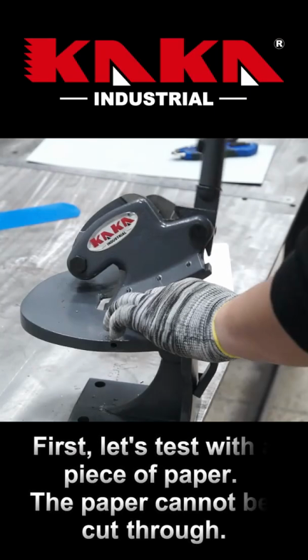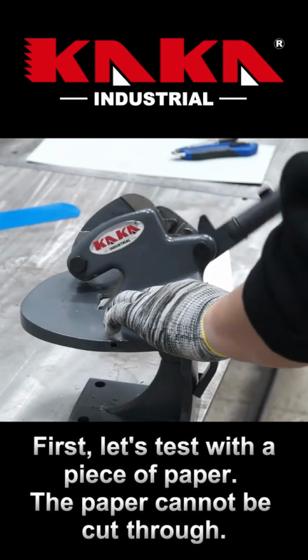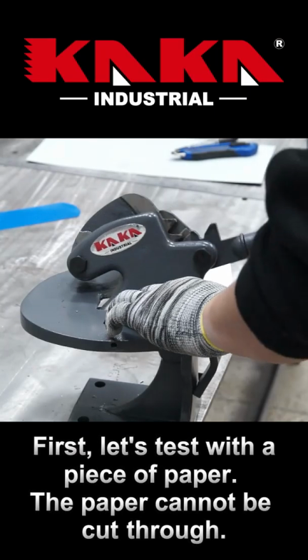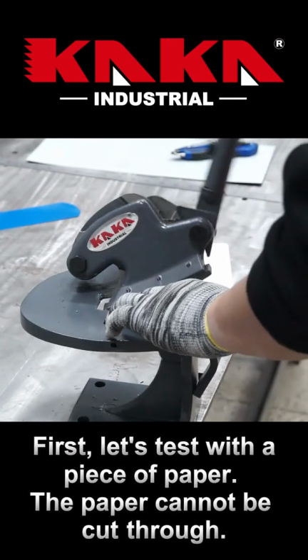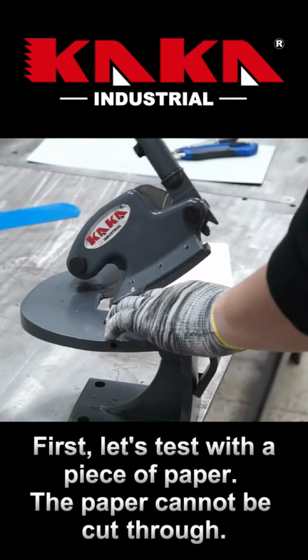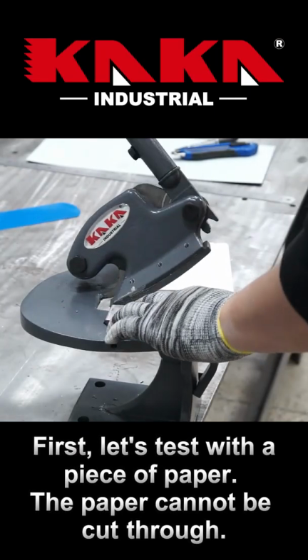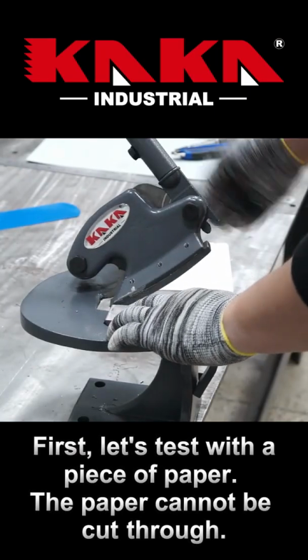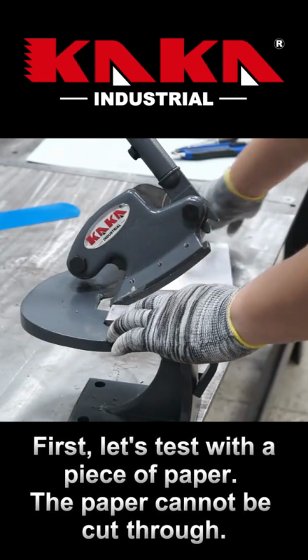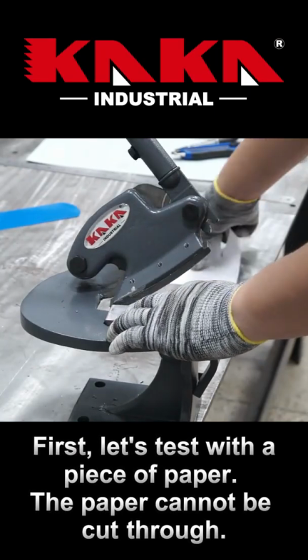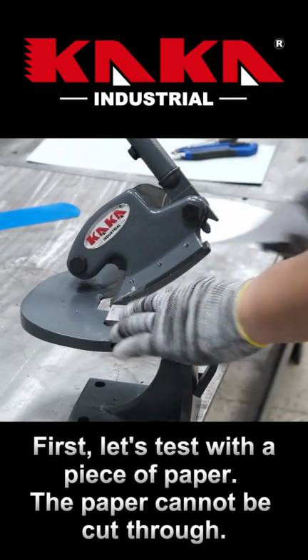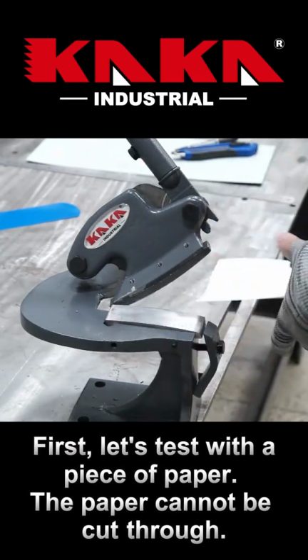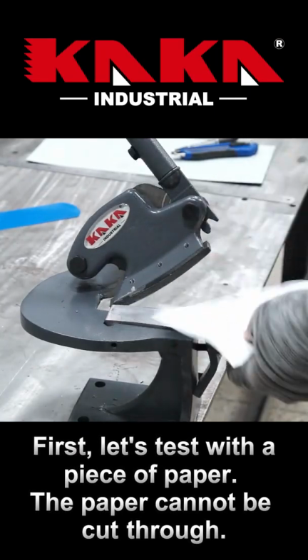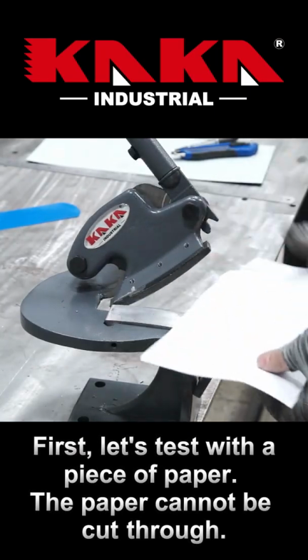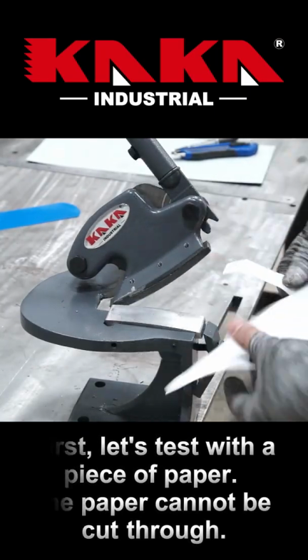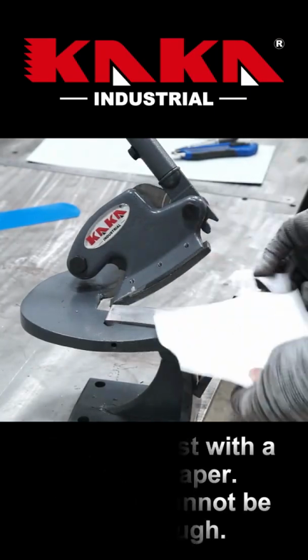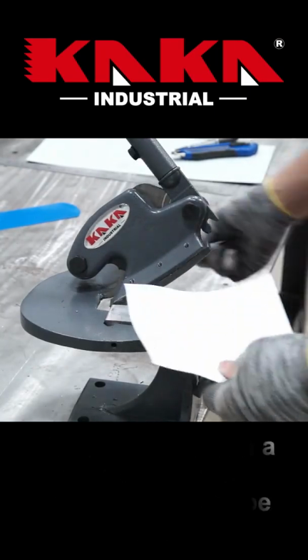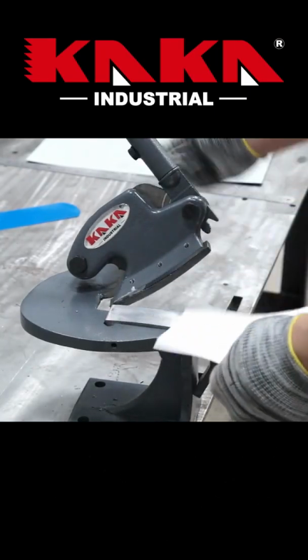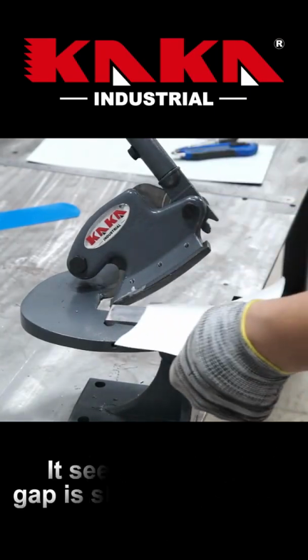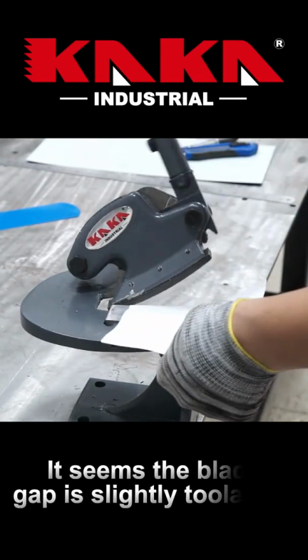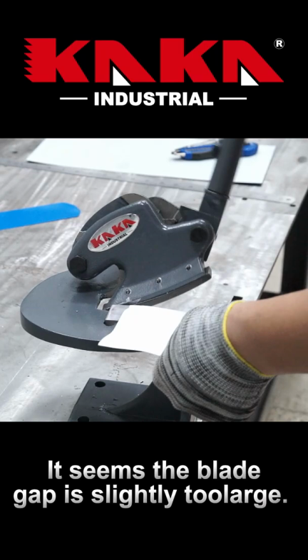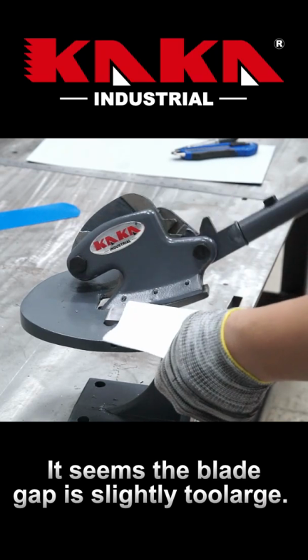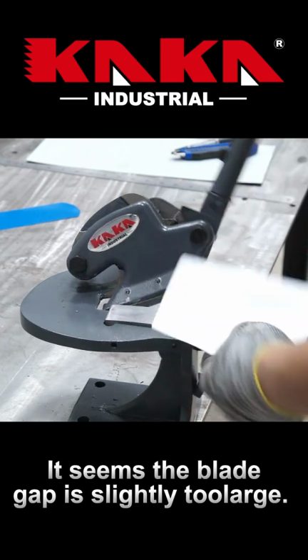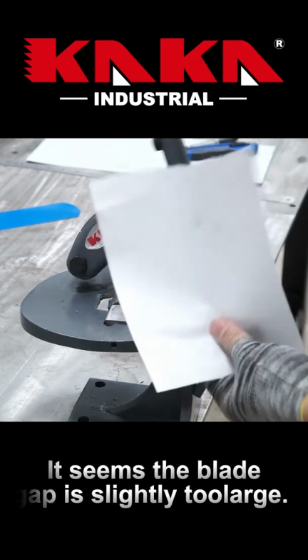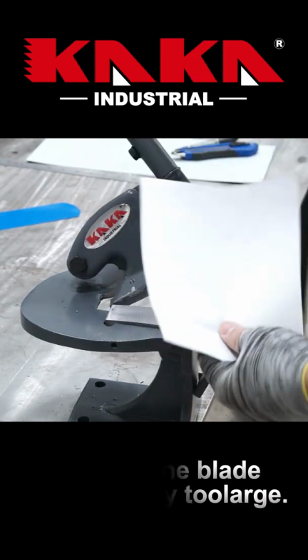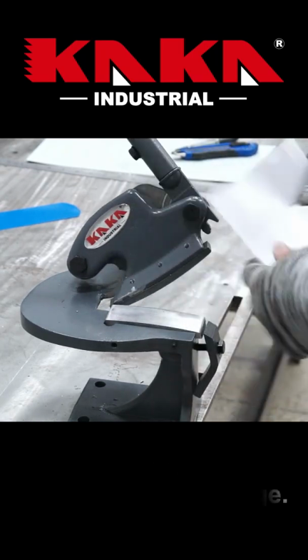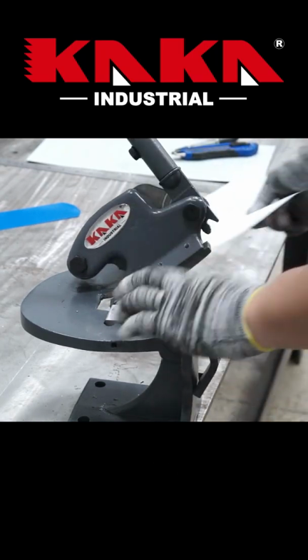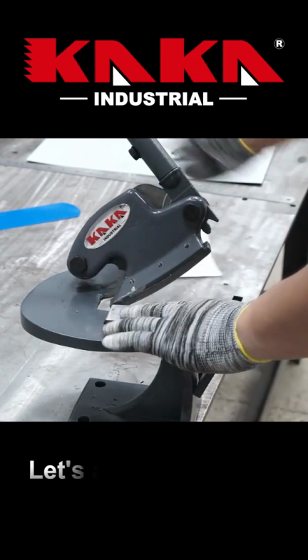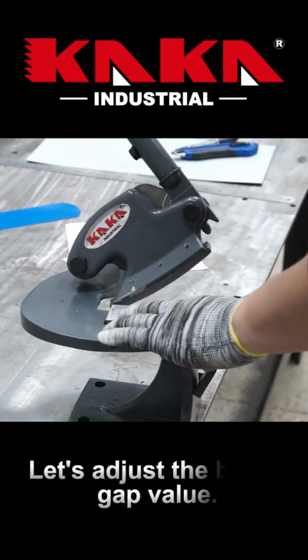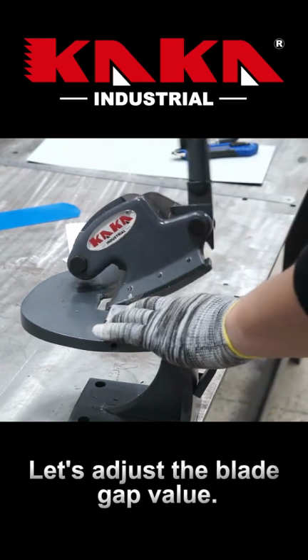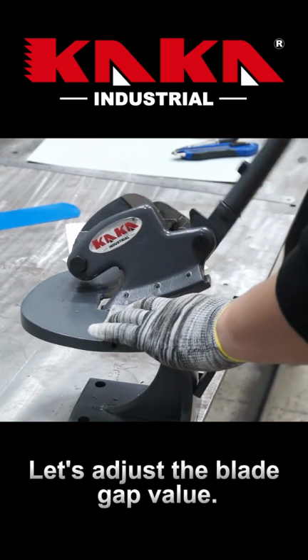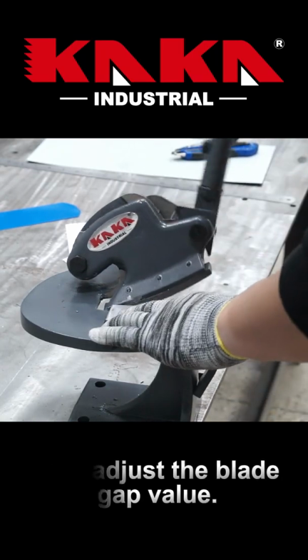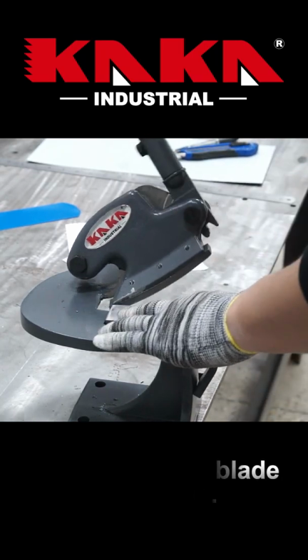First, let's test with a piece of paper. The paper cannot be cut through — it seems the blade gap is slightly too large. Let's adjust the blade gap value.